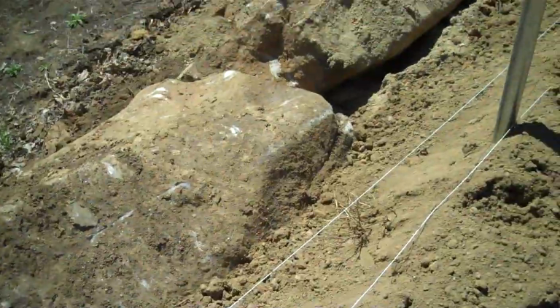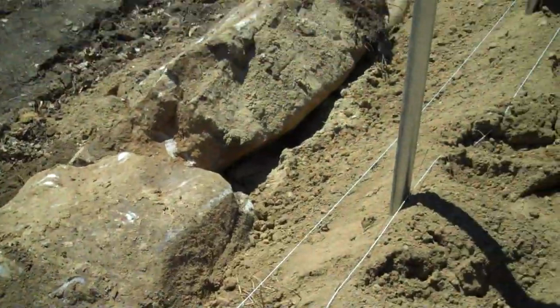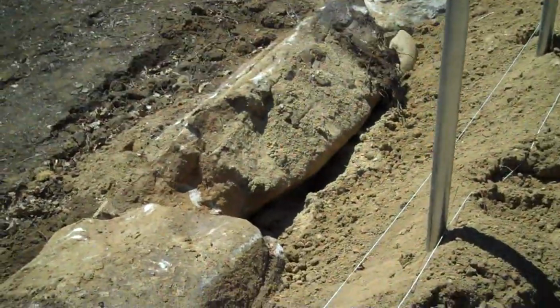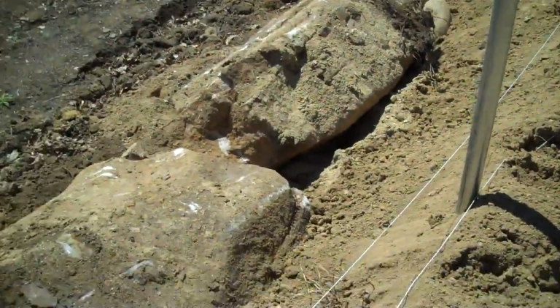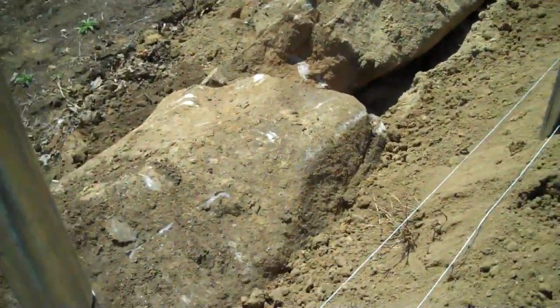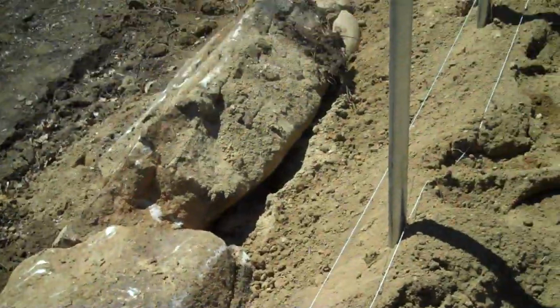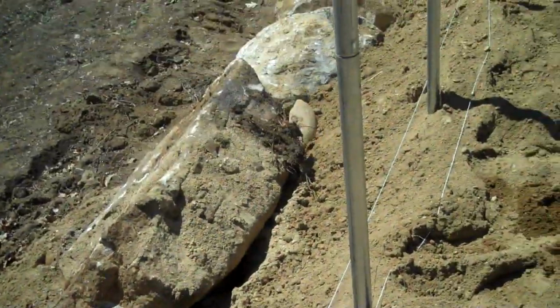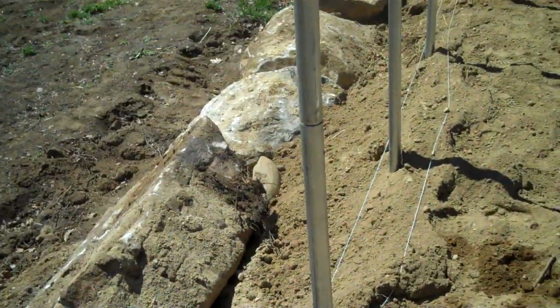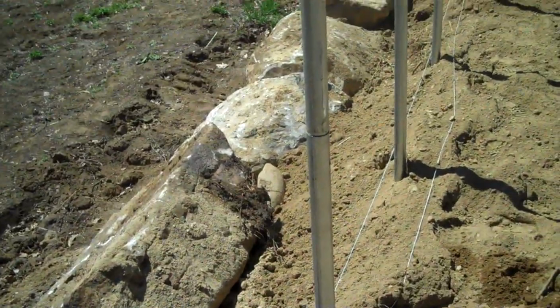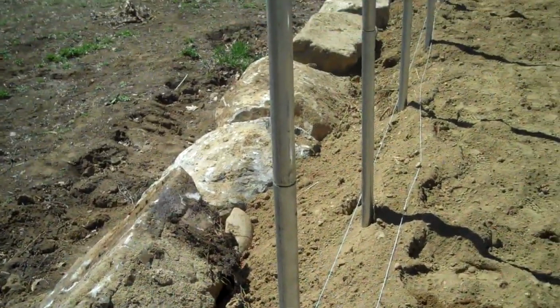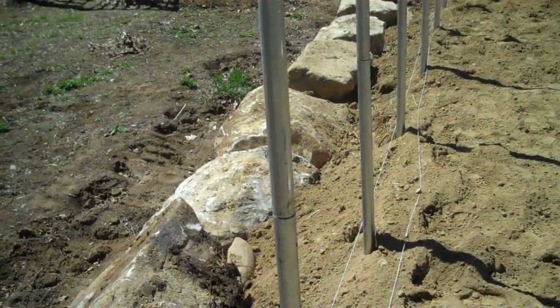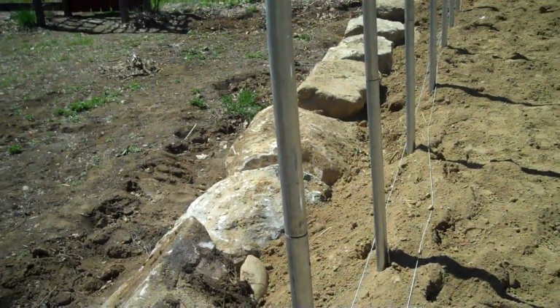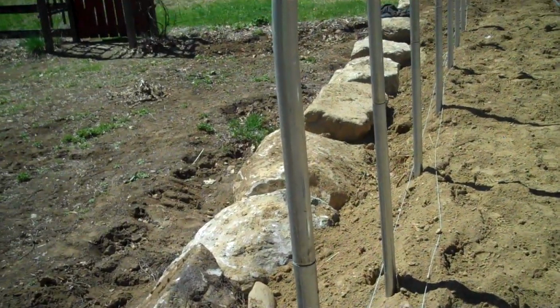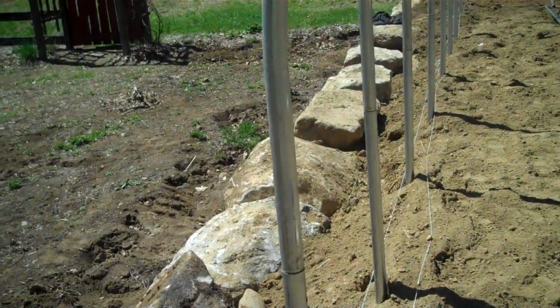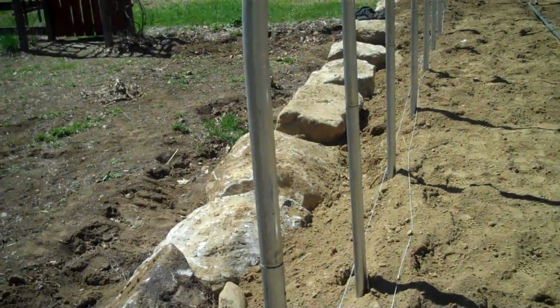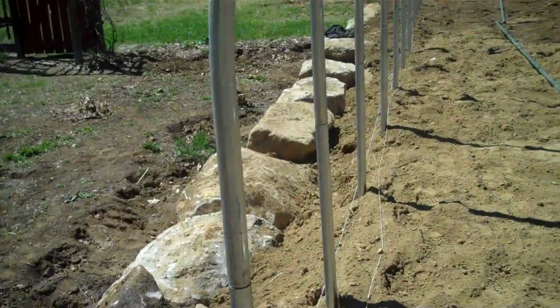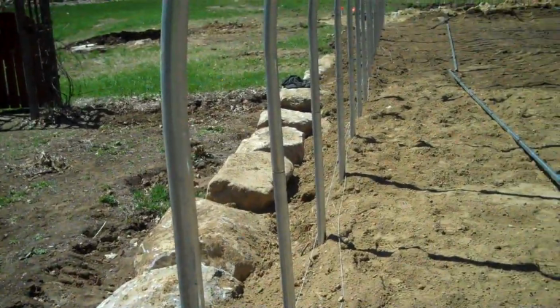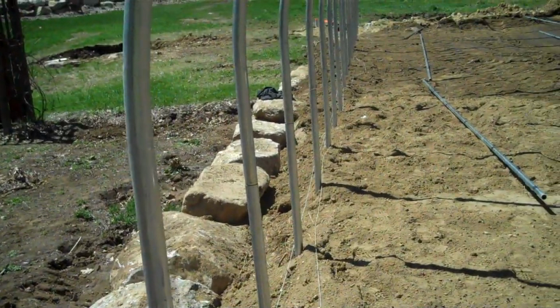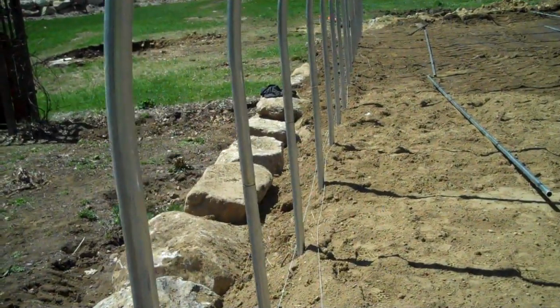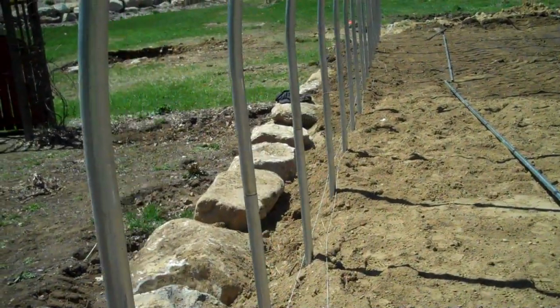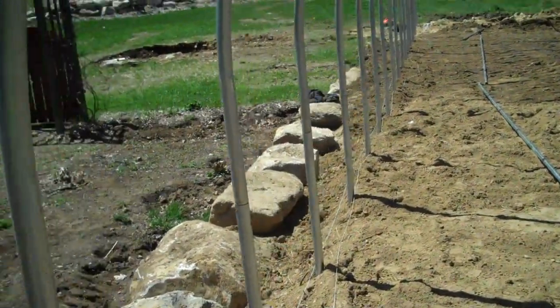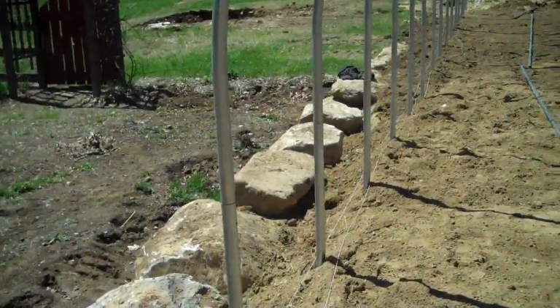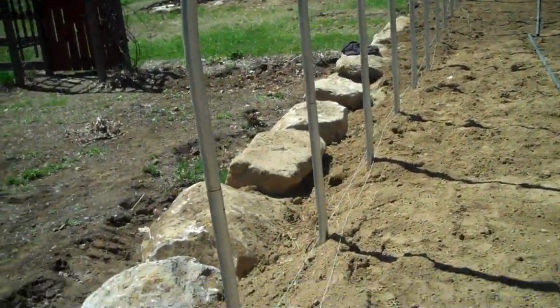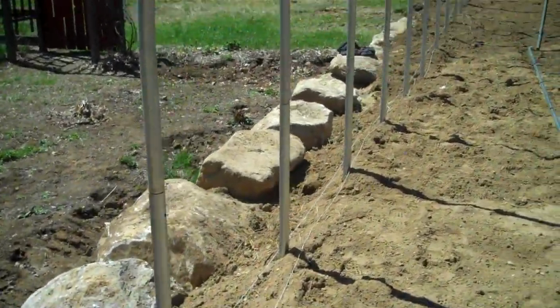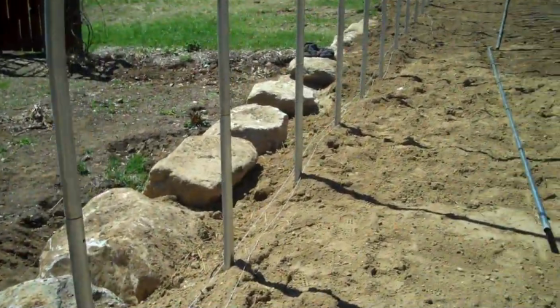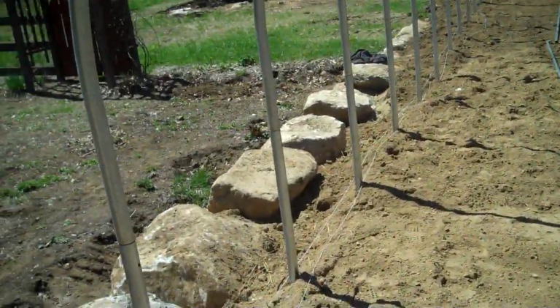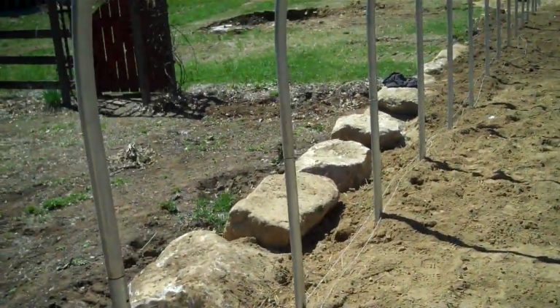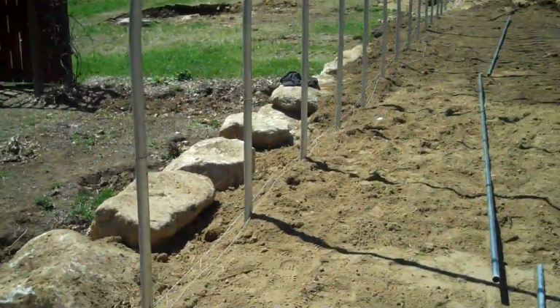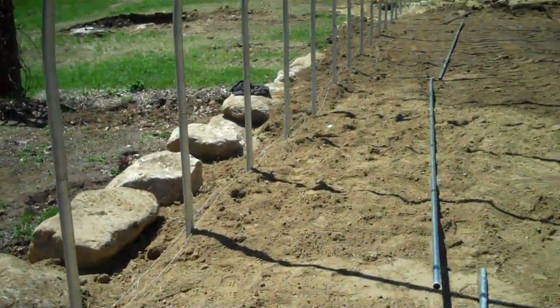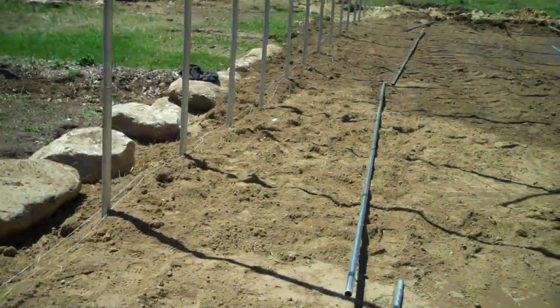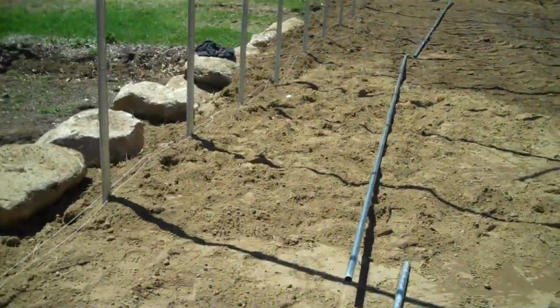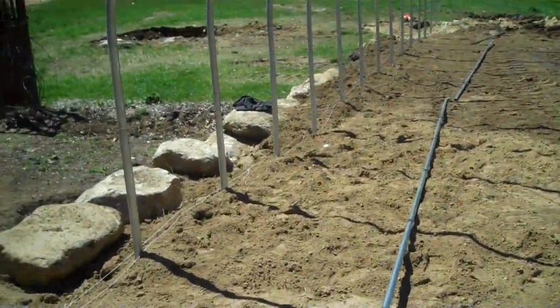Then we'll just hammer and drive these pipes right in until that string line is right across that bolt hole. And we know we're level on all of these posts and straight.